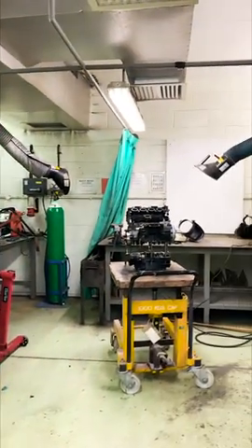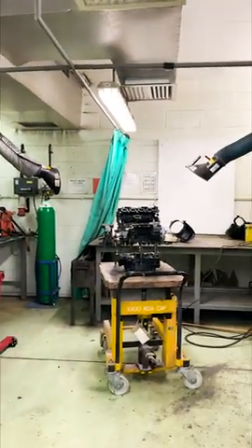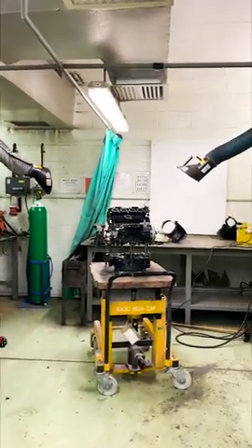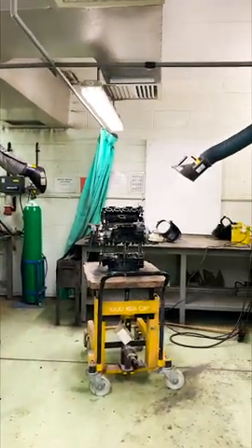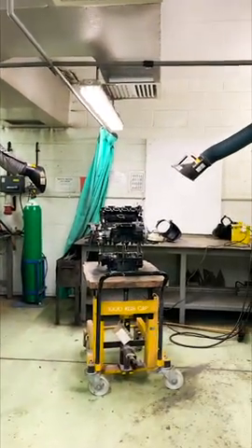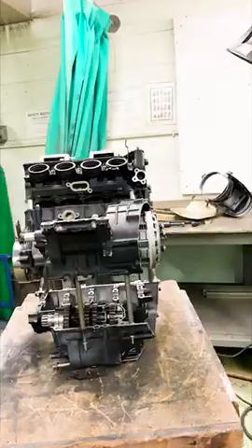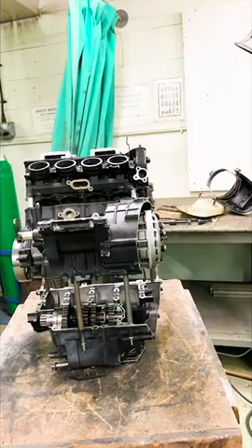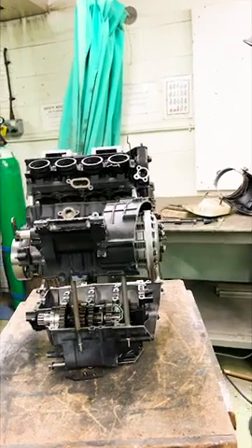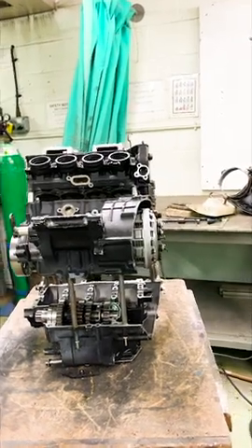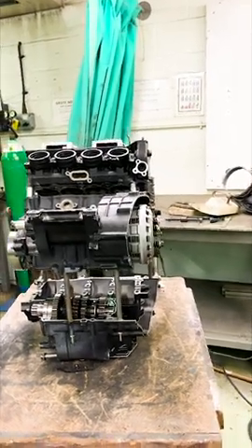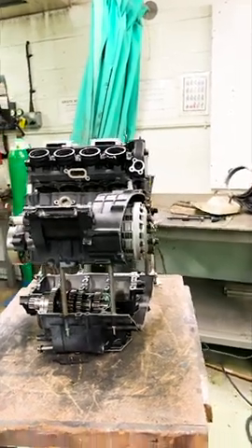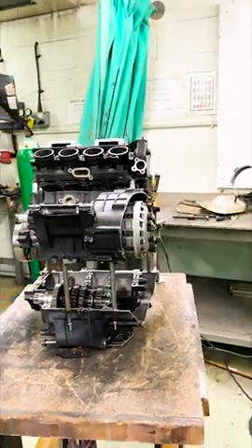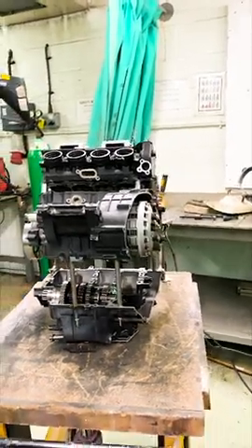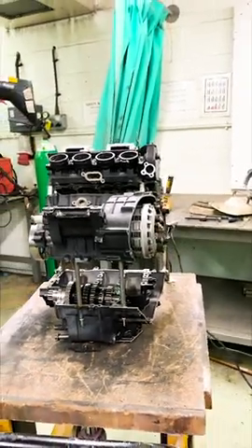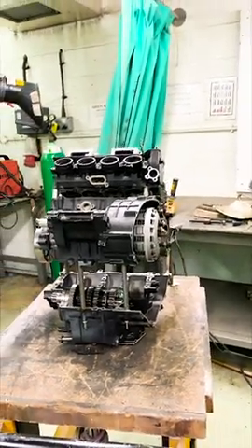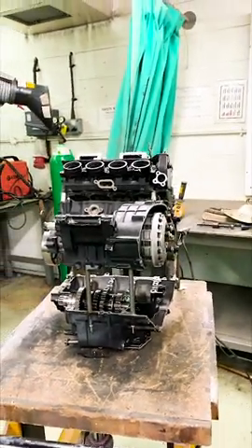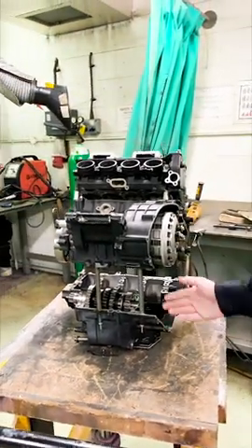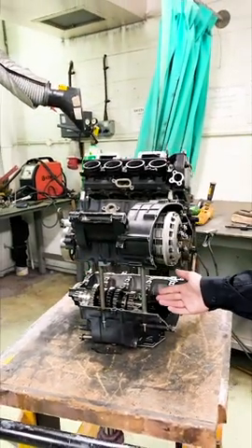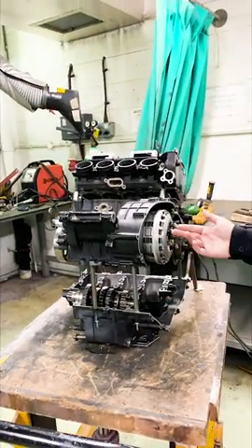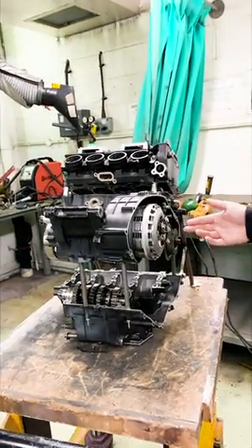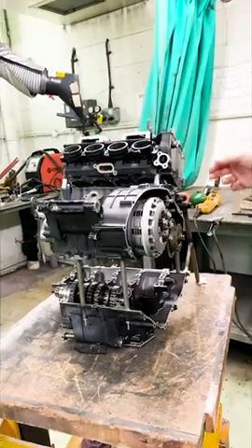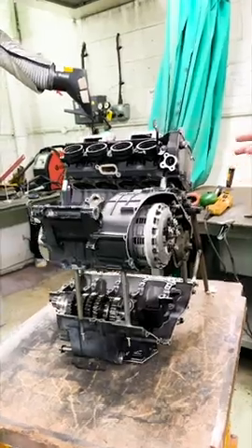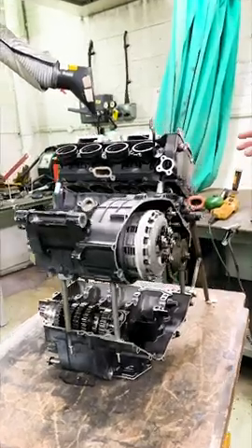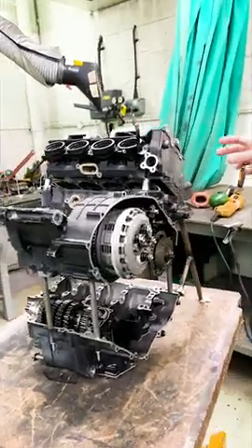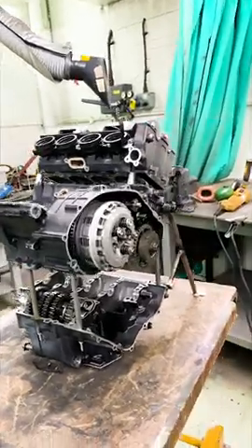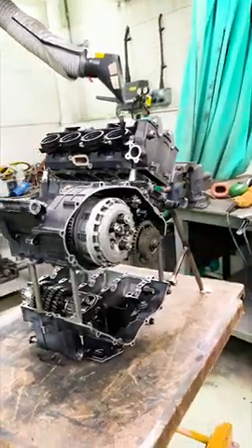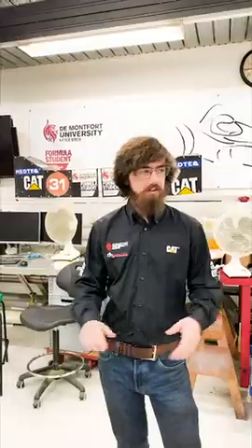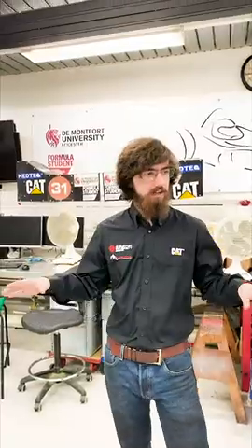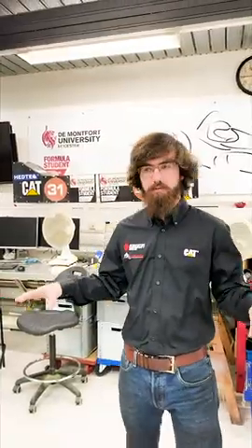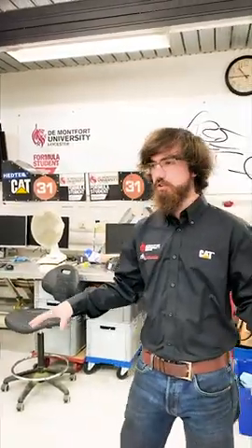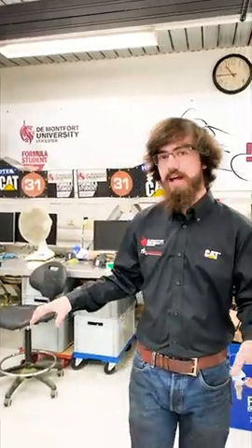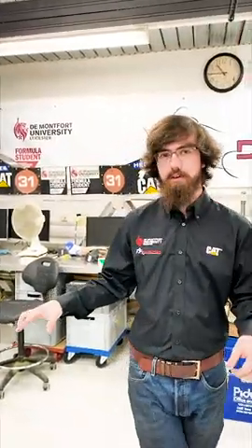This is our 2017 engine. It's been exploded as a demonstration. So you can see the gearbox, the clutch pad, the head and the fans in it.